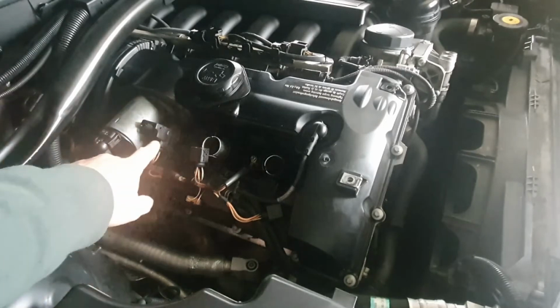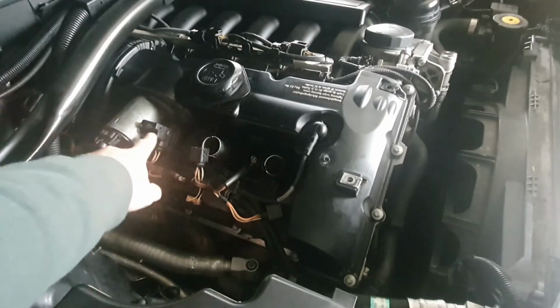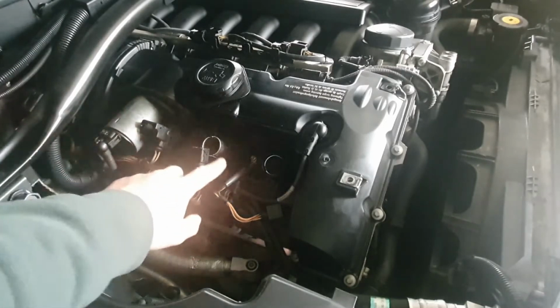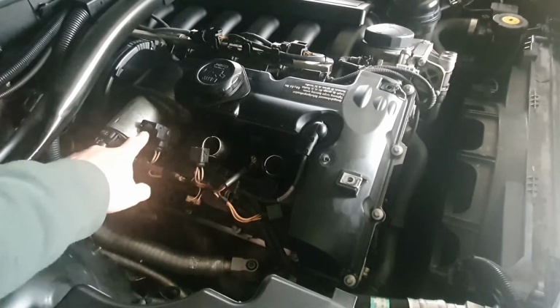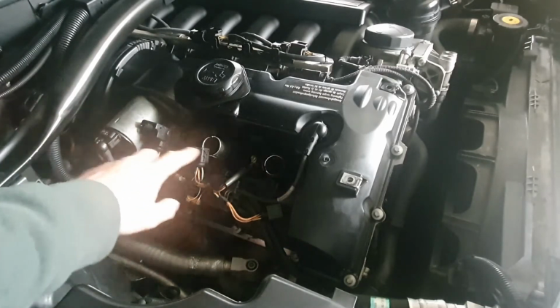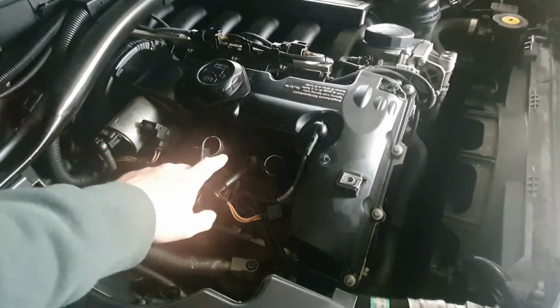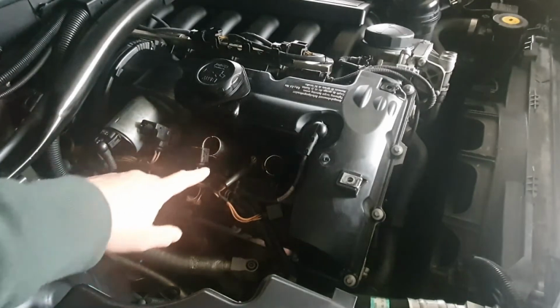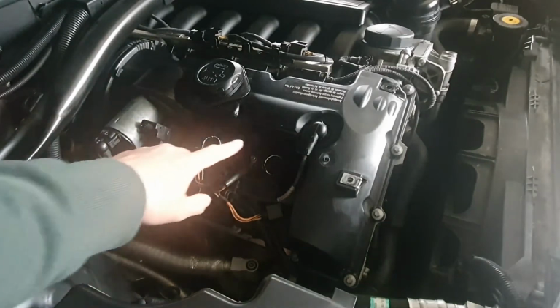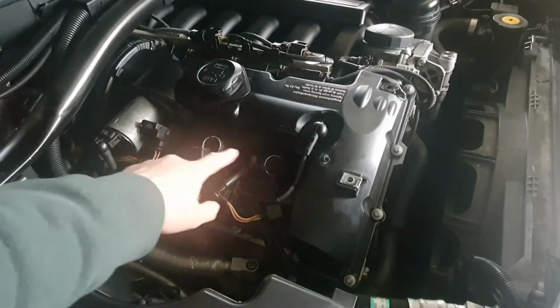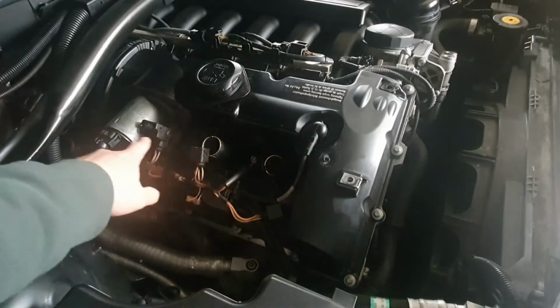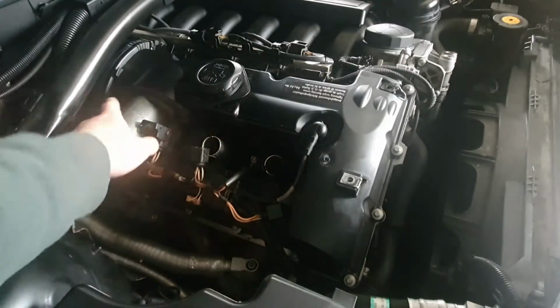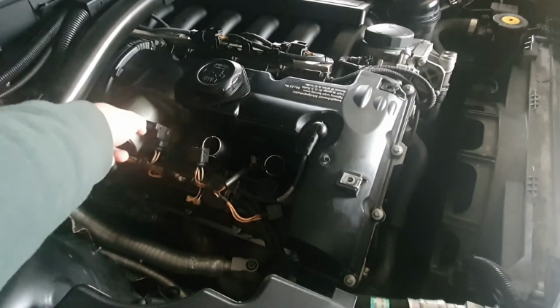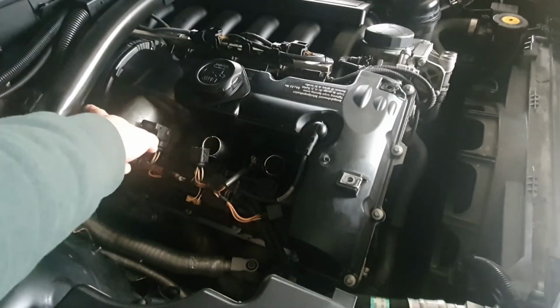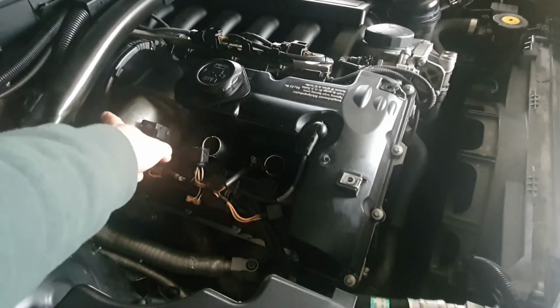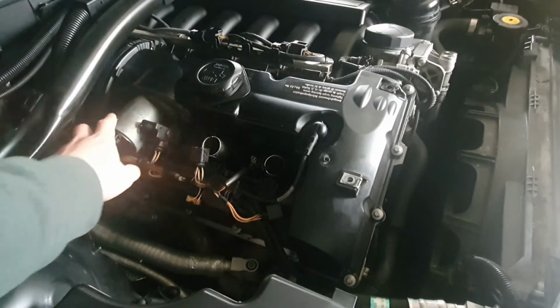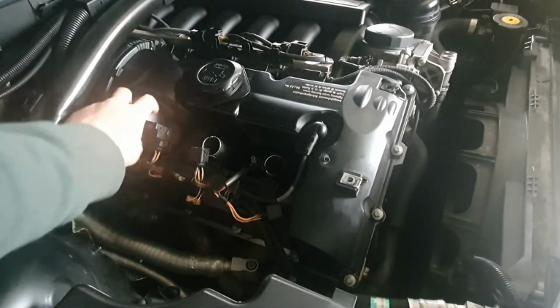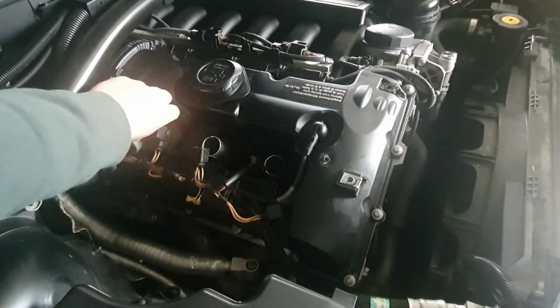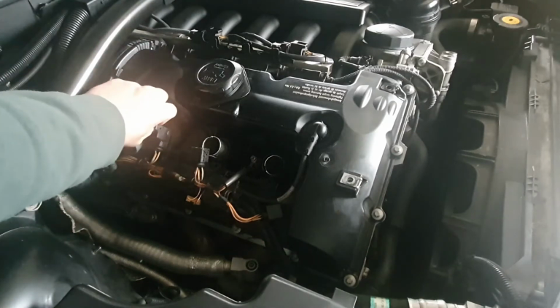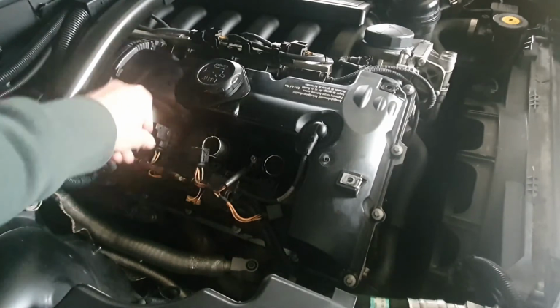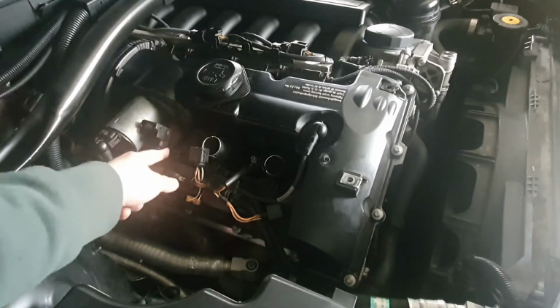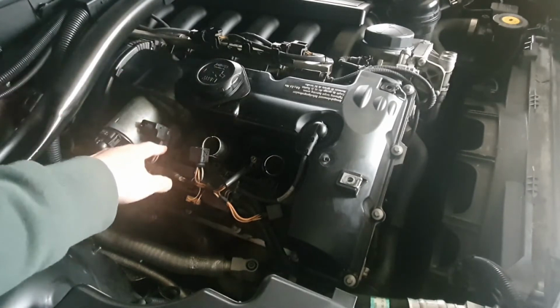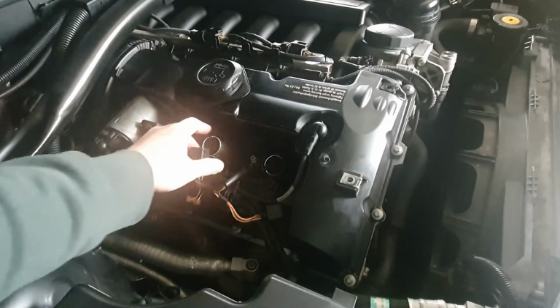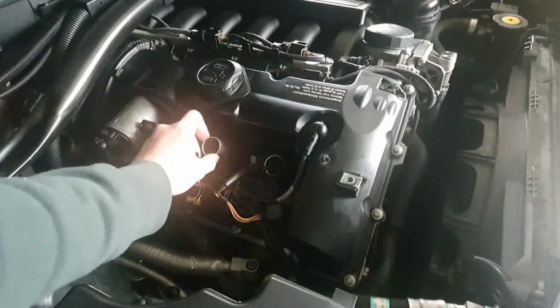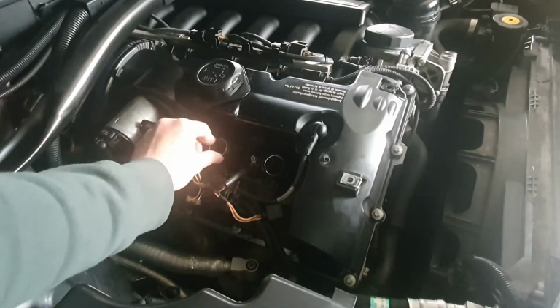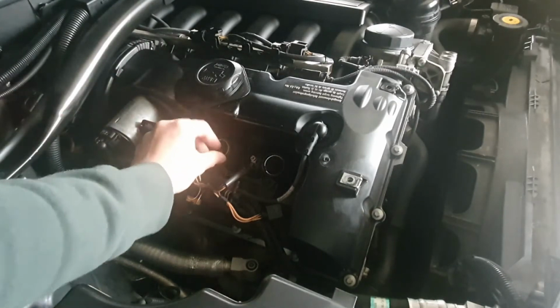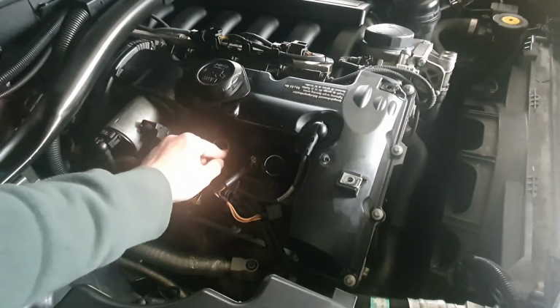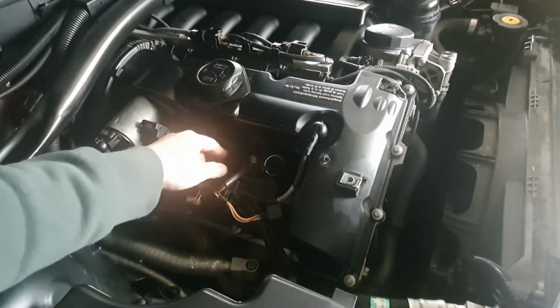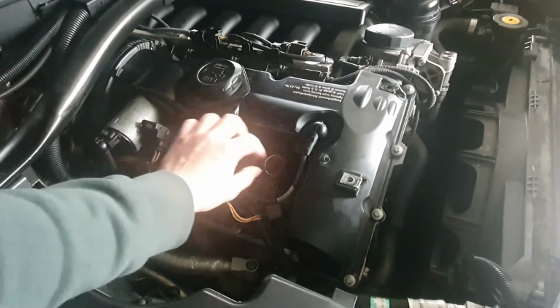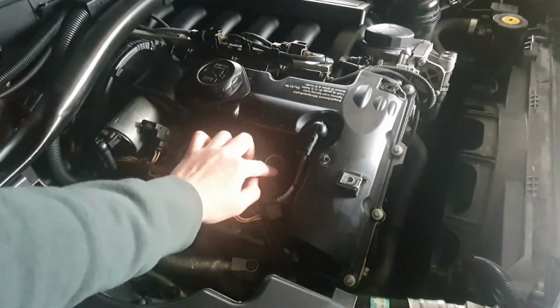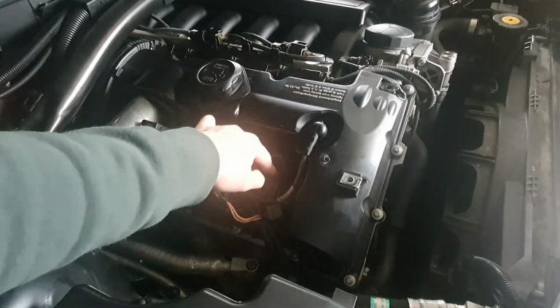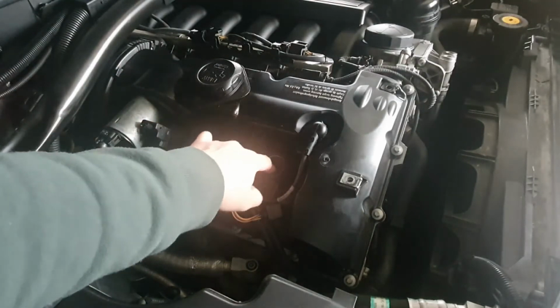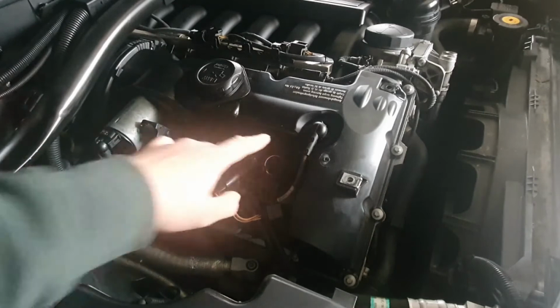There are six spark plugs. You can see one, two, three, and three more down there. Because of time, I'll show you by changing one first.